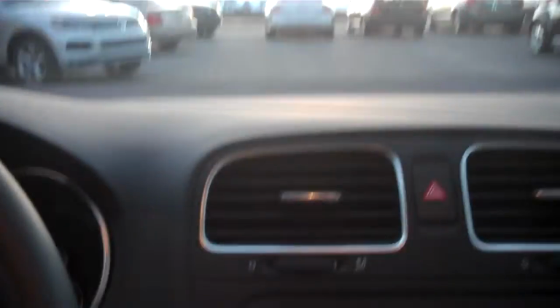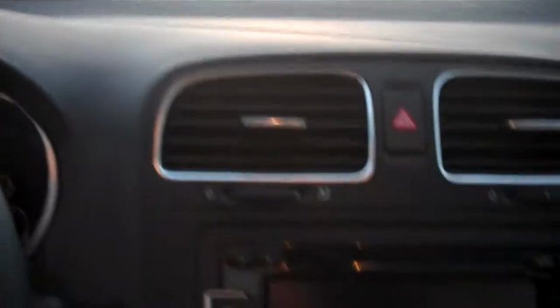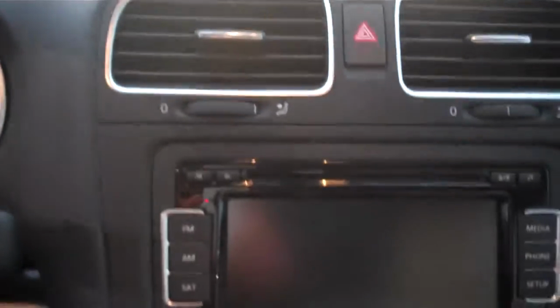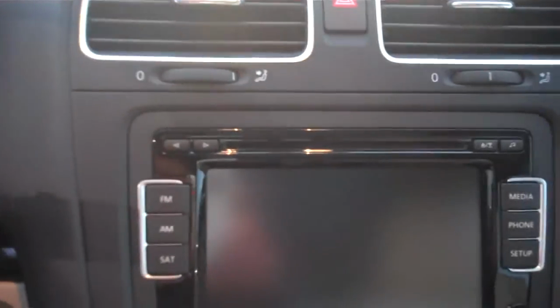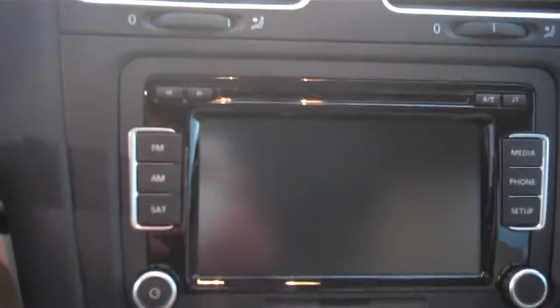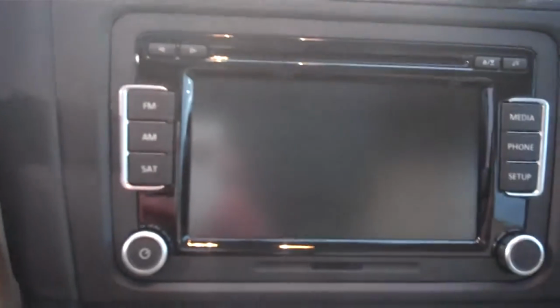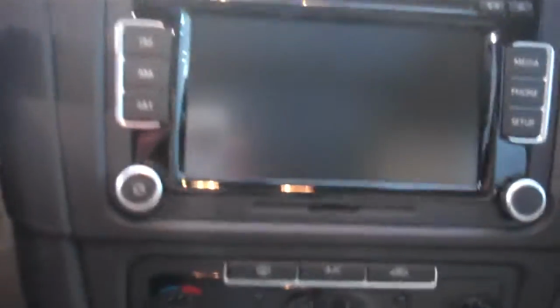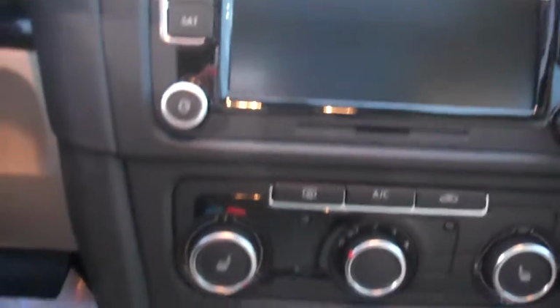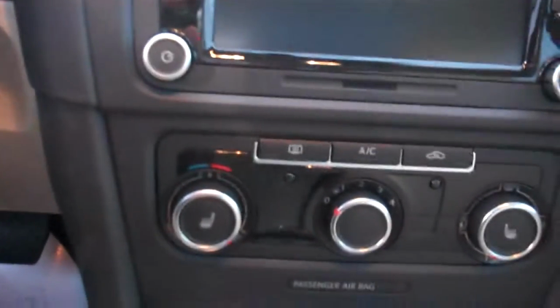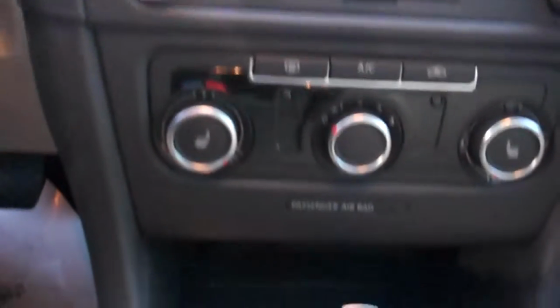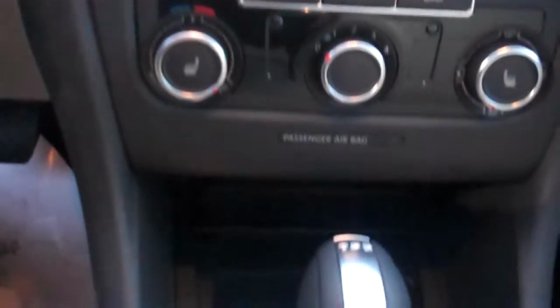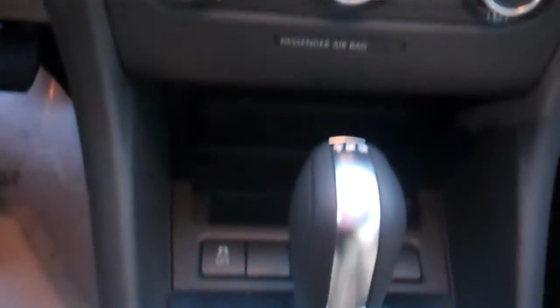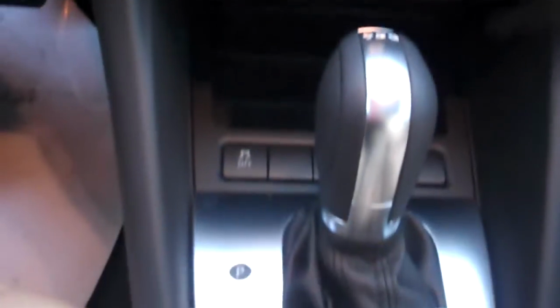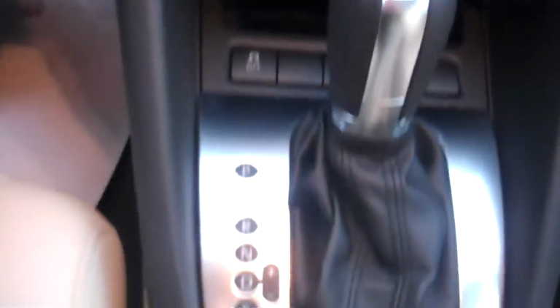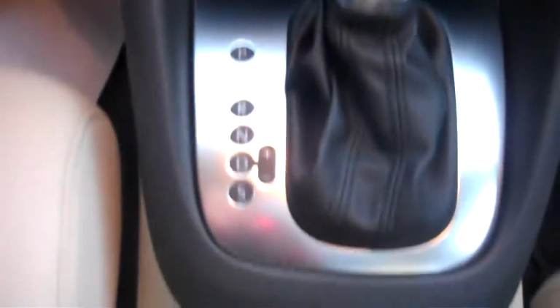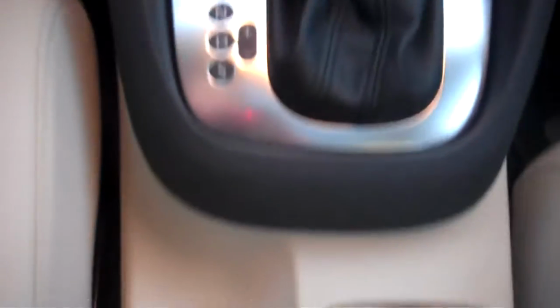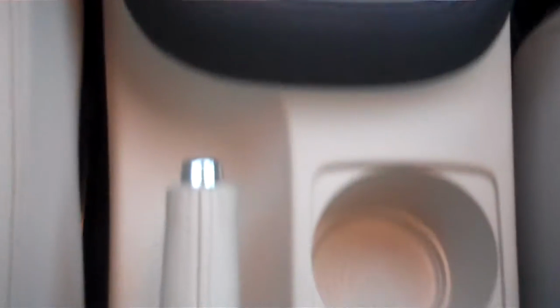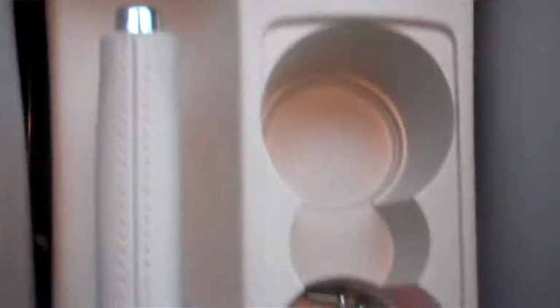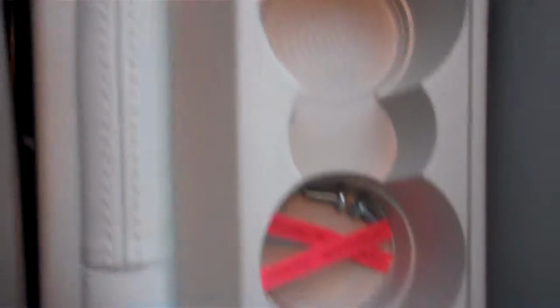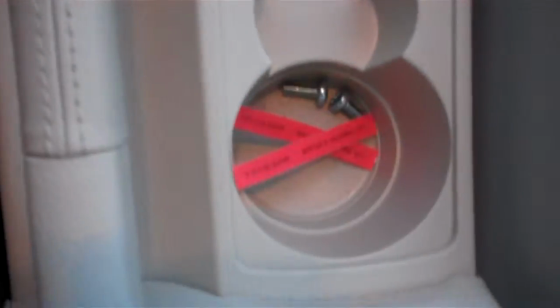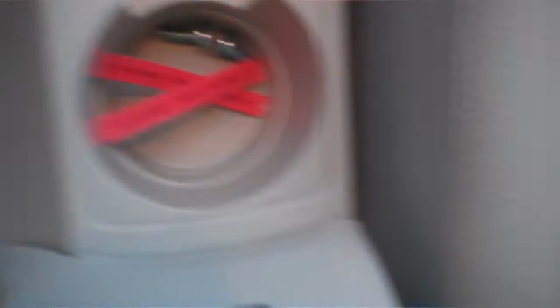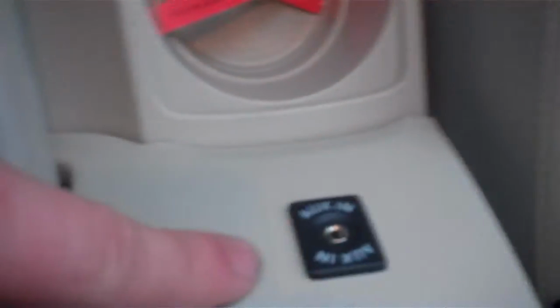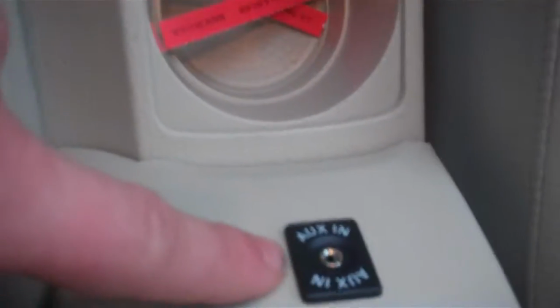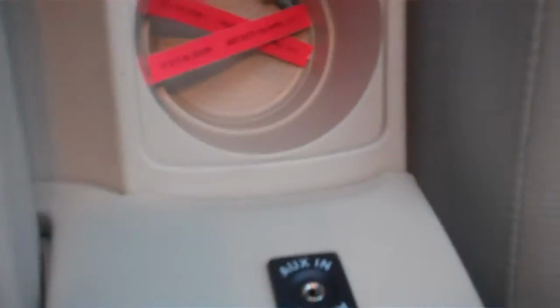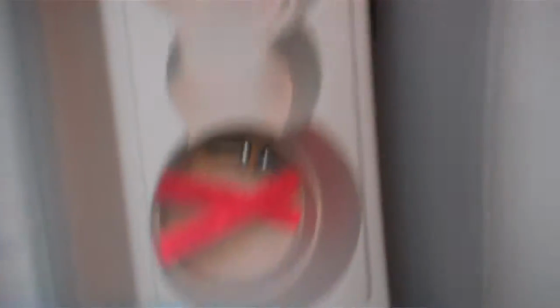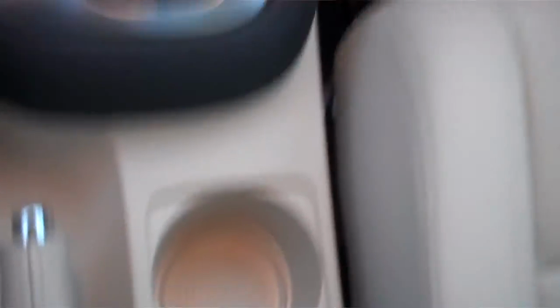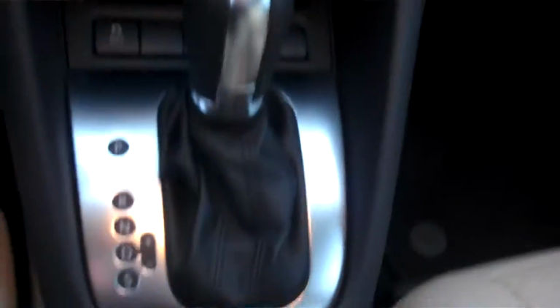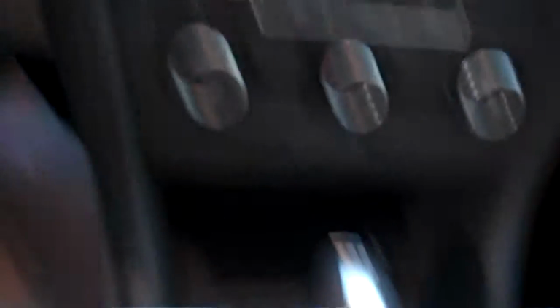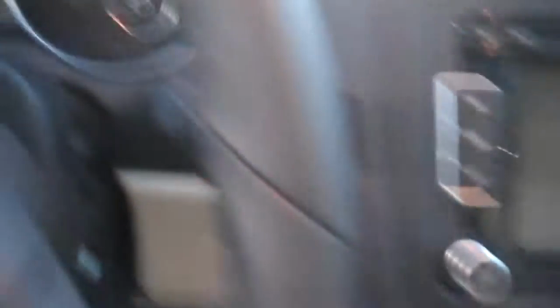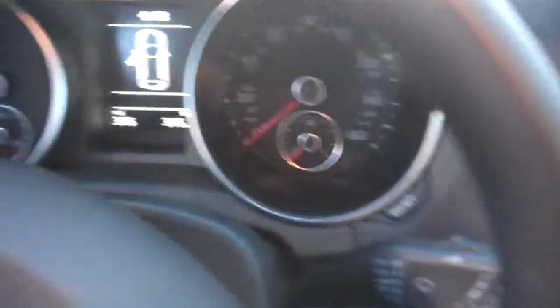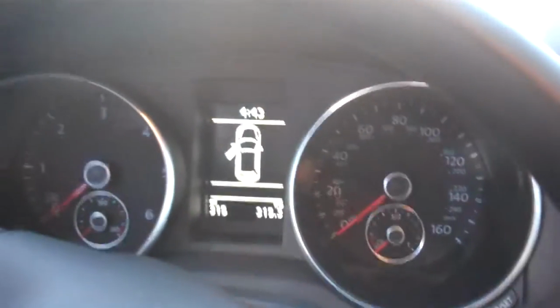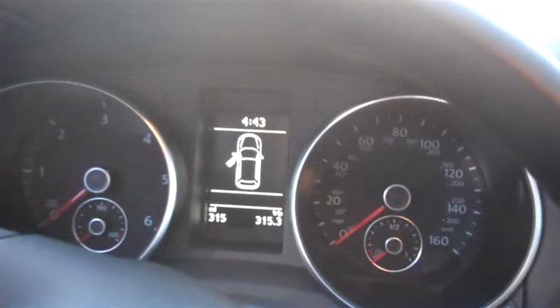Come down to the center console. There's storage, an auxiliary input, and a quick view of the instrument cluster.